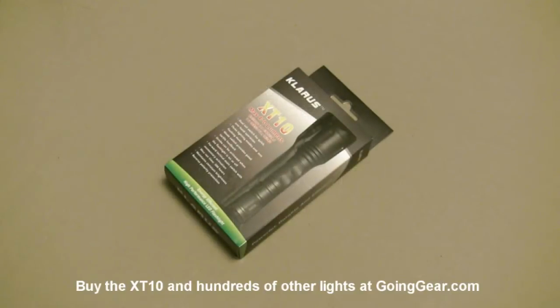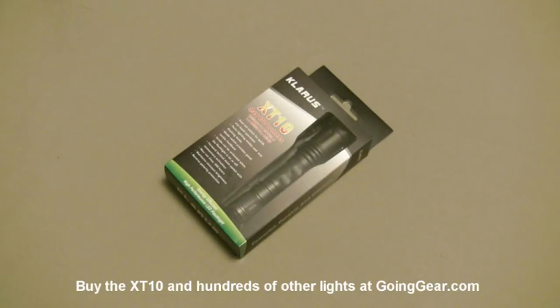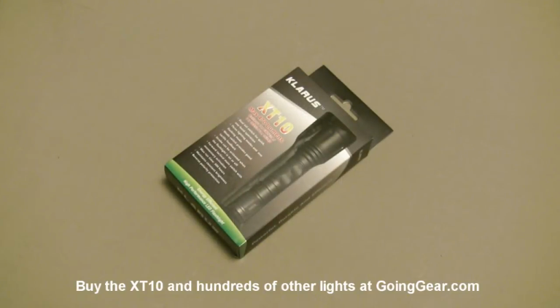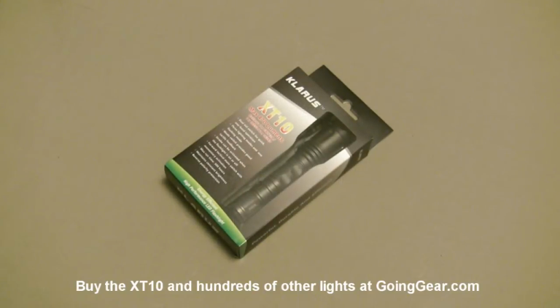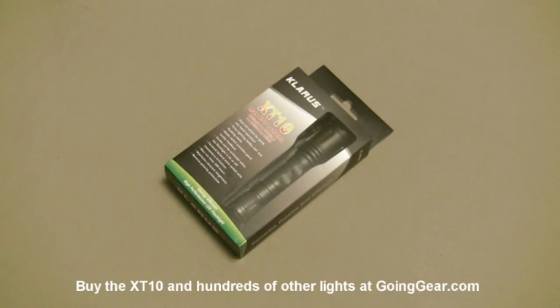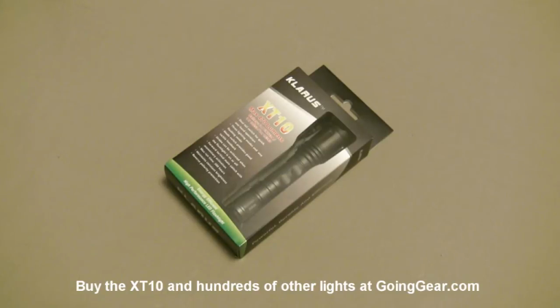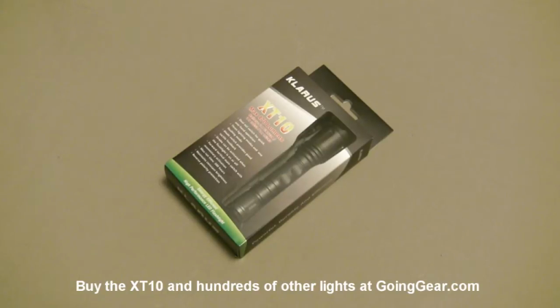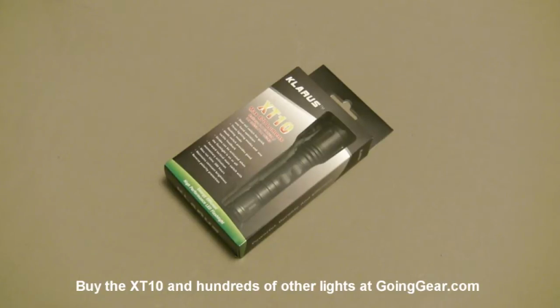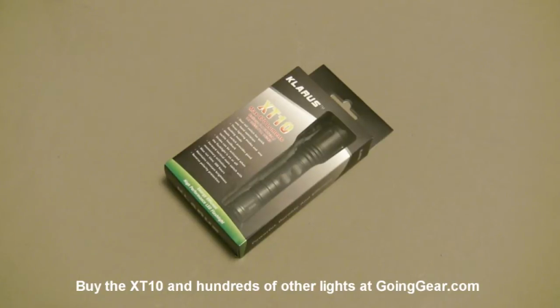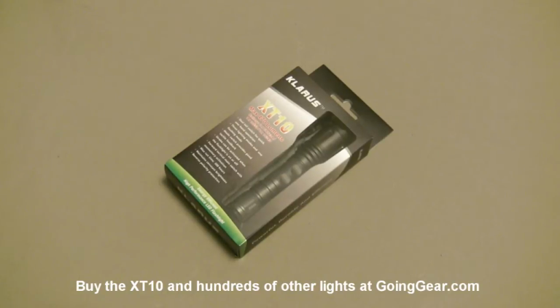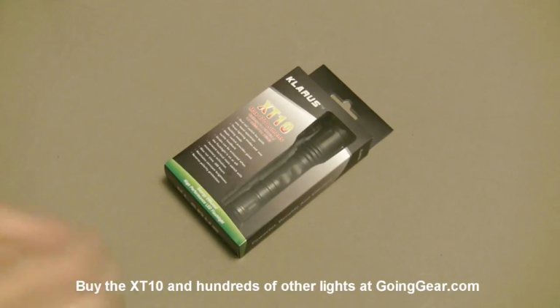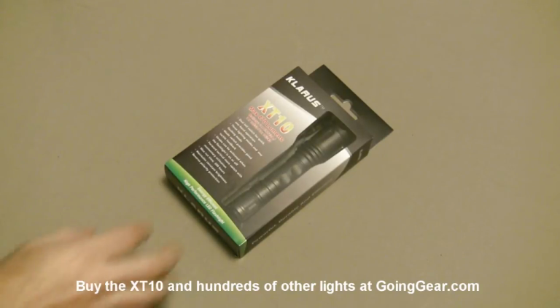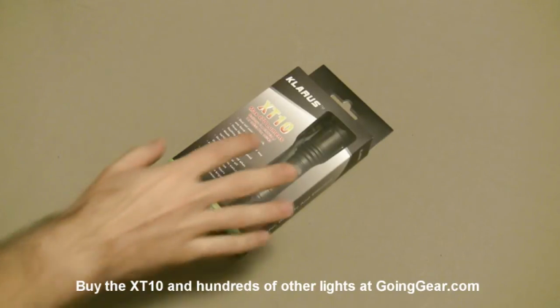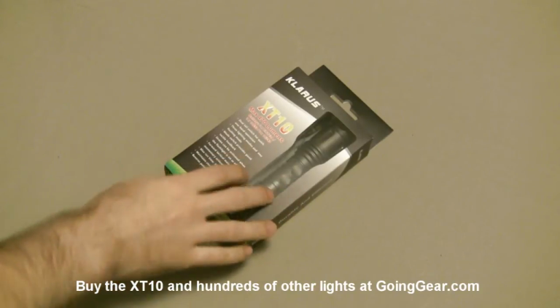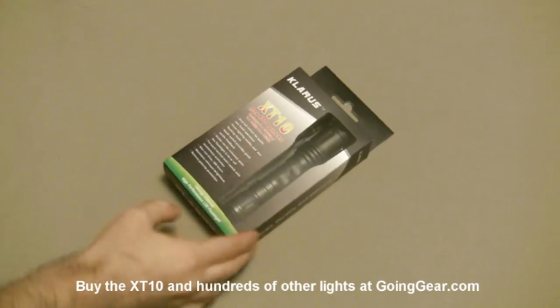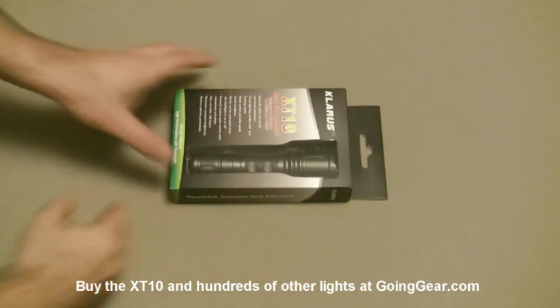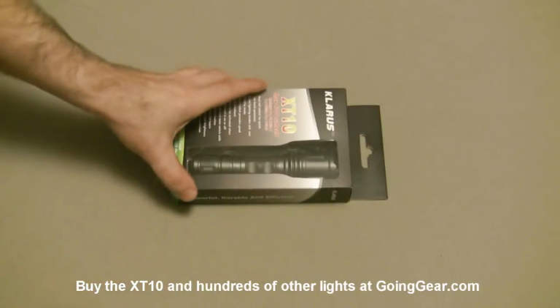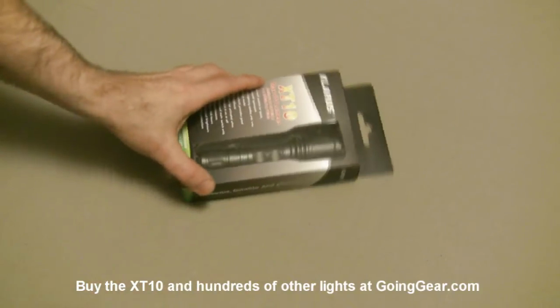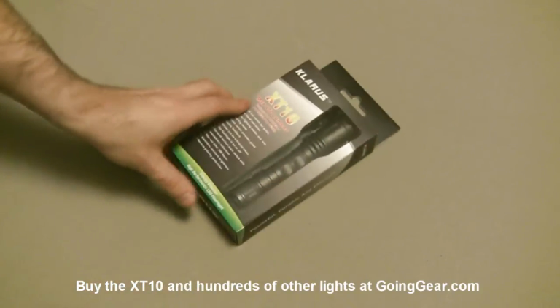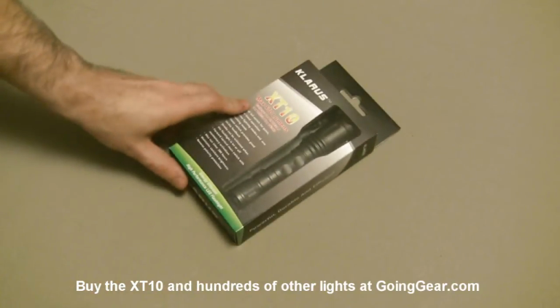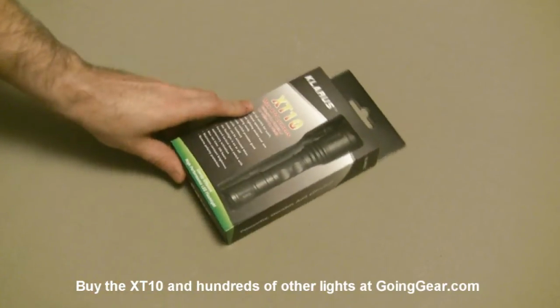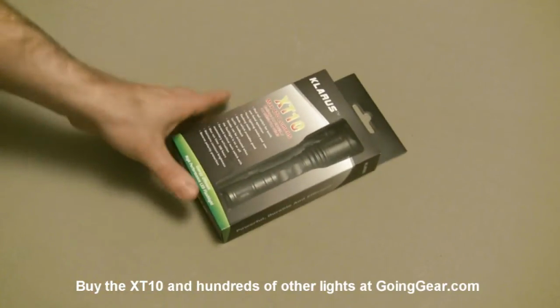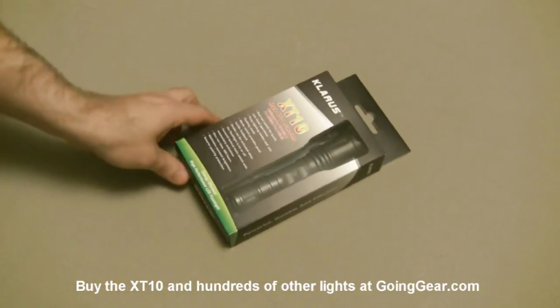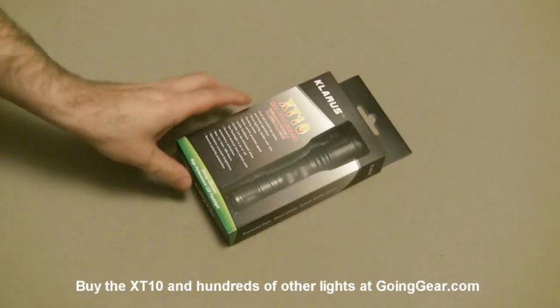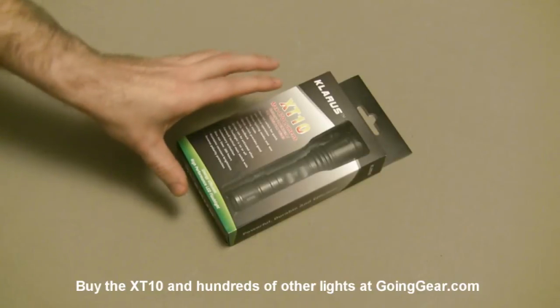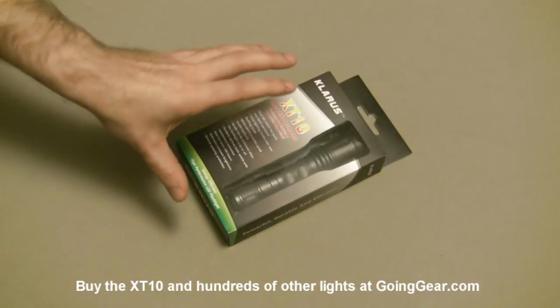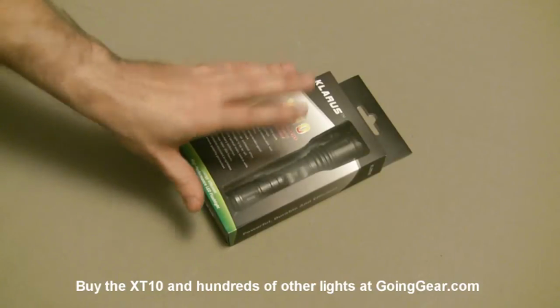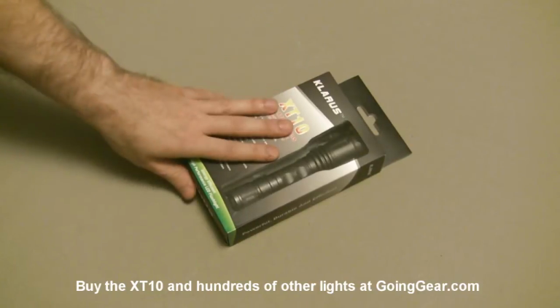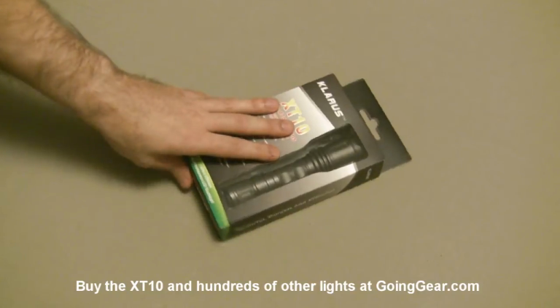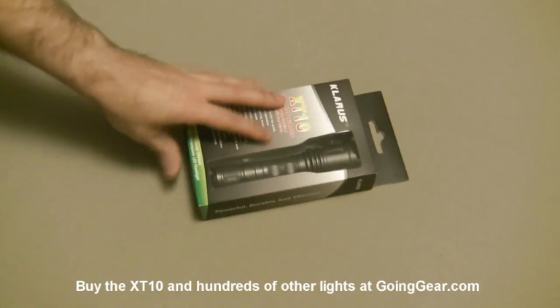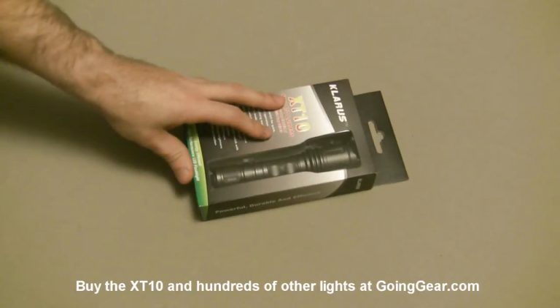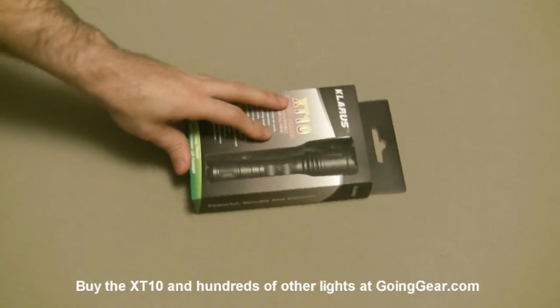Hey guys, it's Marshall from Going Gear and today we're going to take a look at the Klarus XT10. I'm really excited about this light. It's one of the best implementations of a tactical flashlight that I've seen.